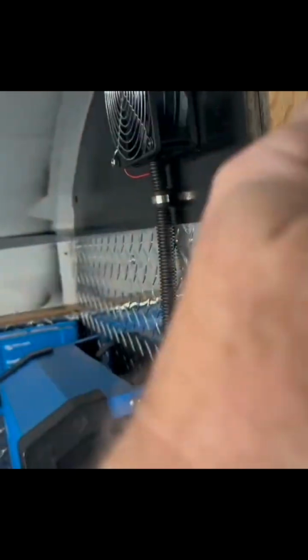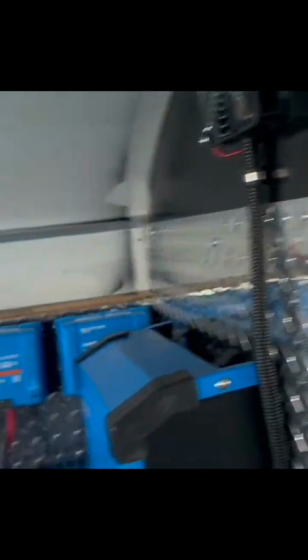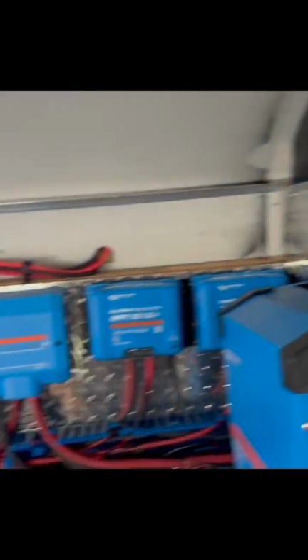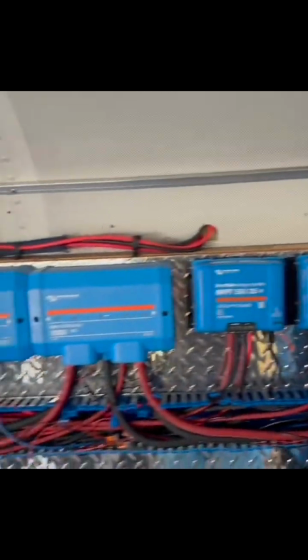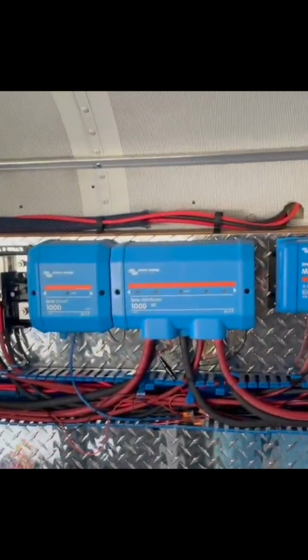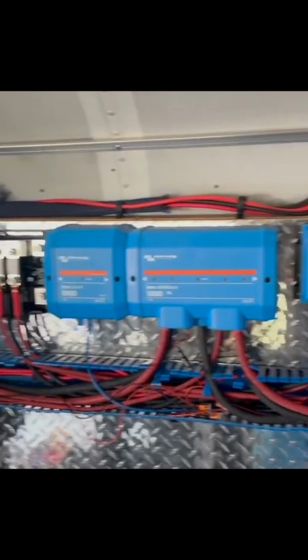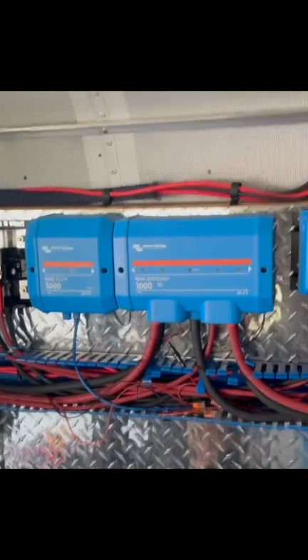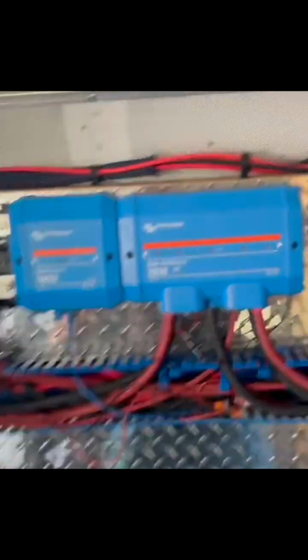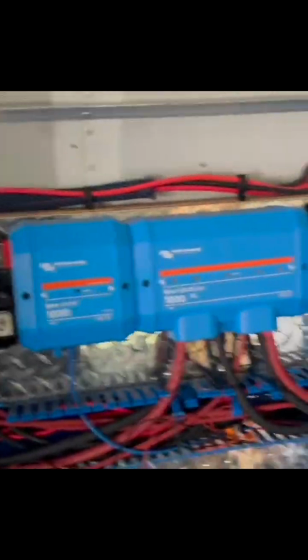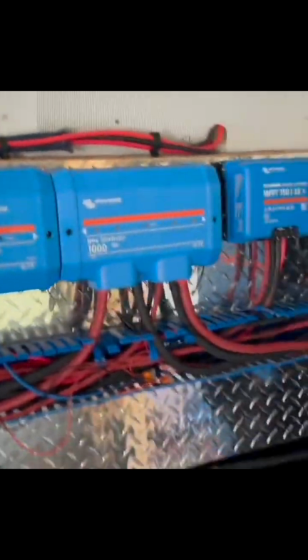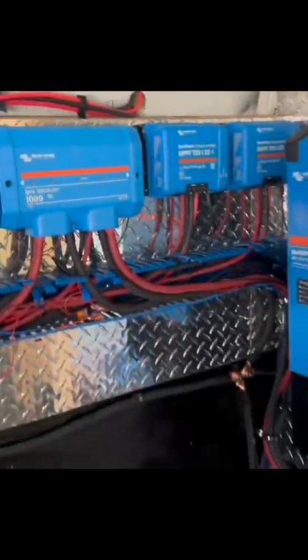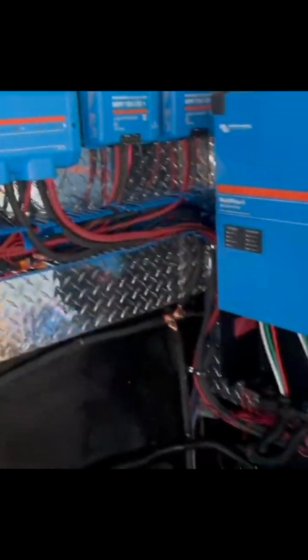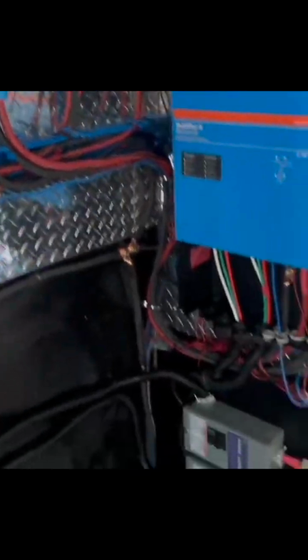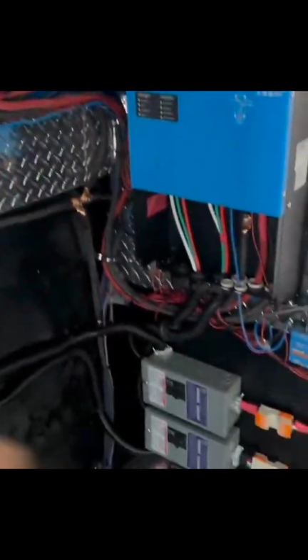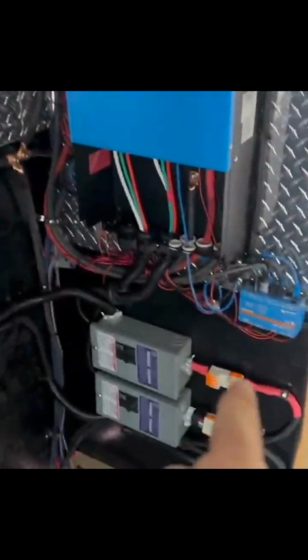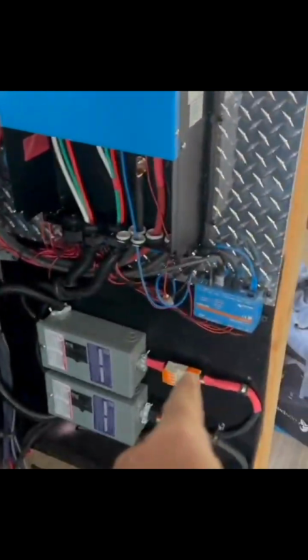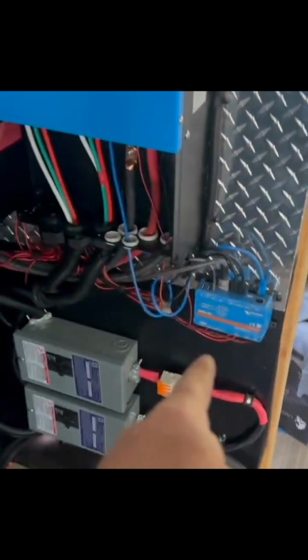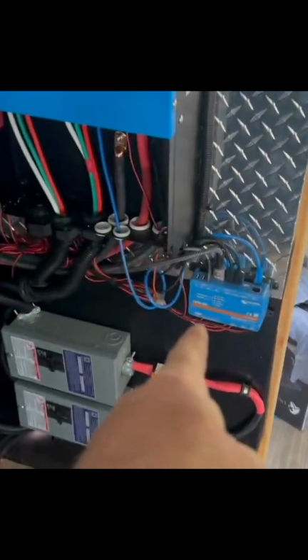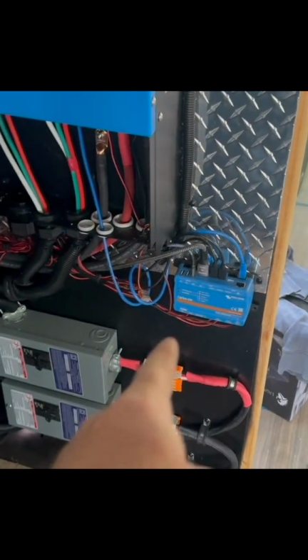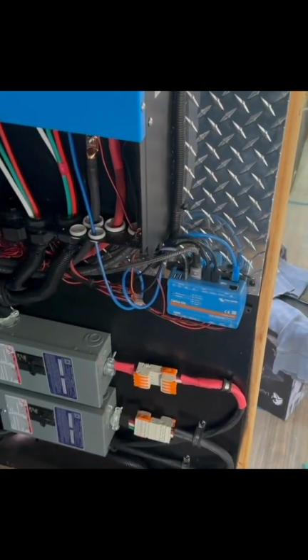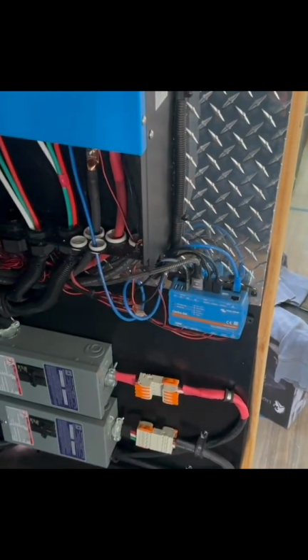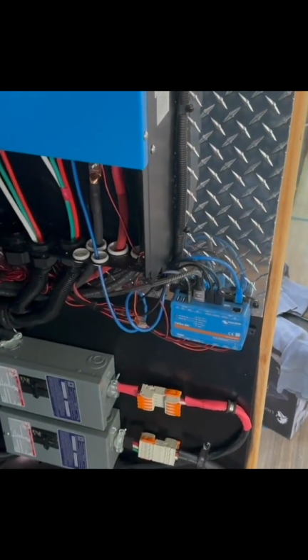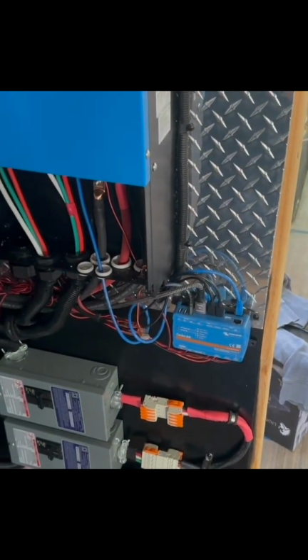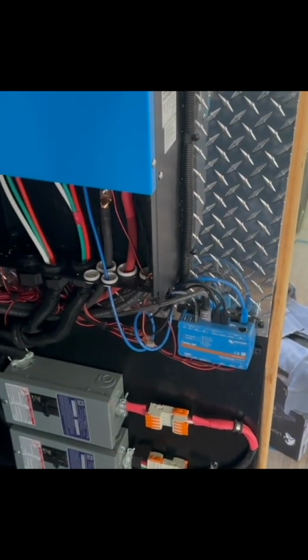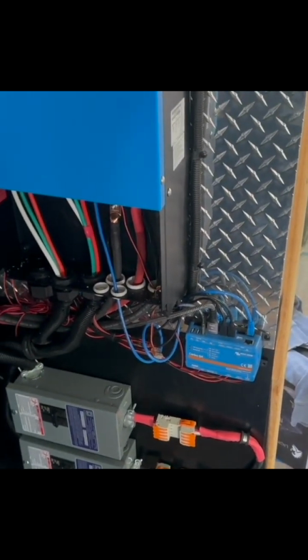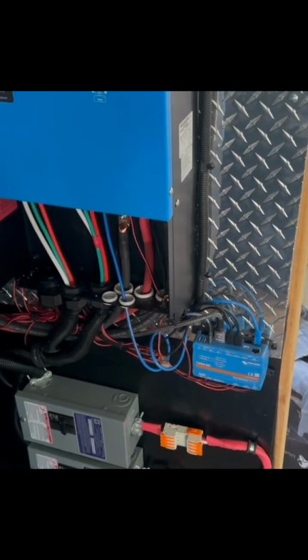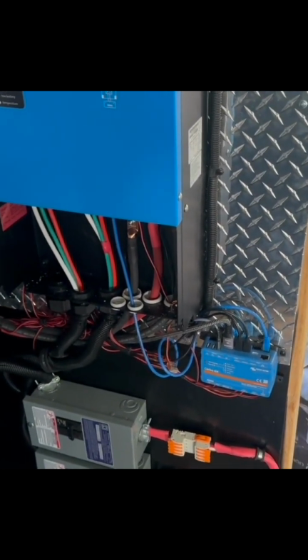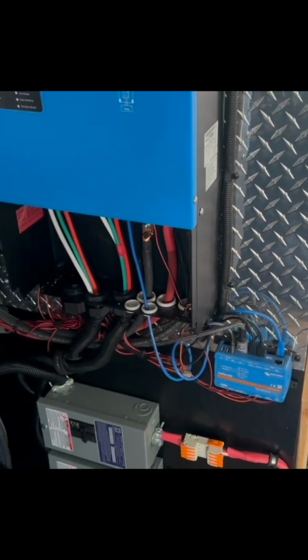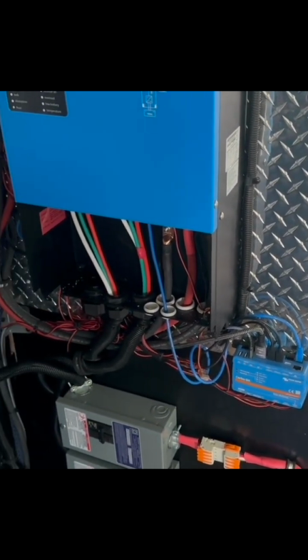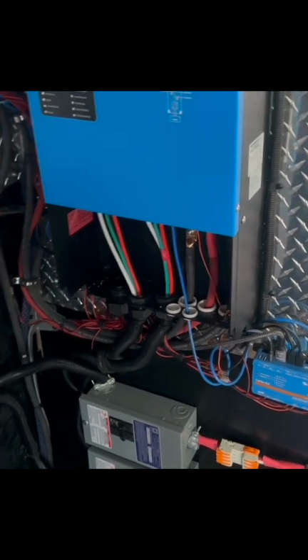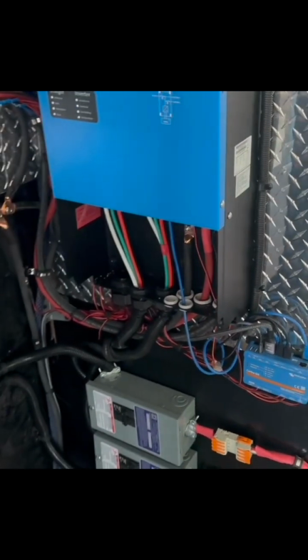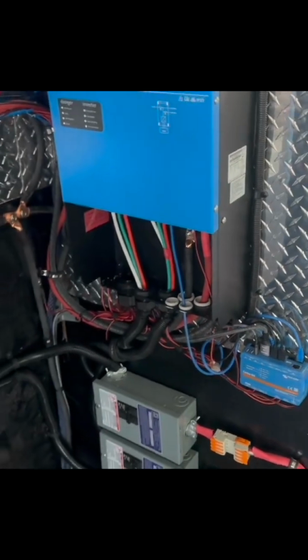The best thing about this is that the Cerbo GX can actually control when the fans come on and off, so we don't have to hear them all the time.